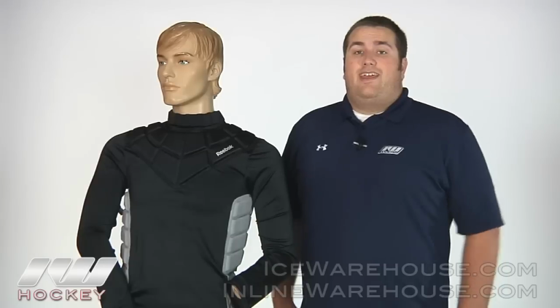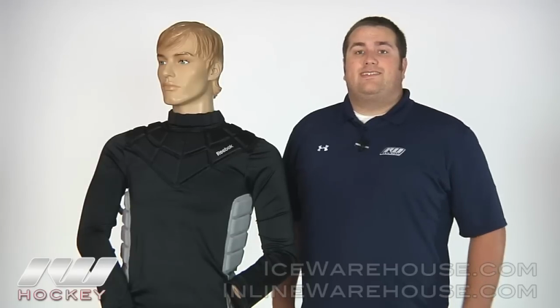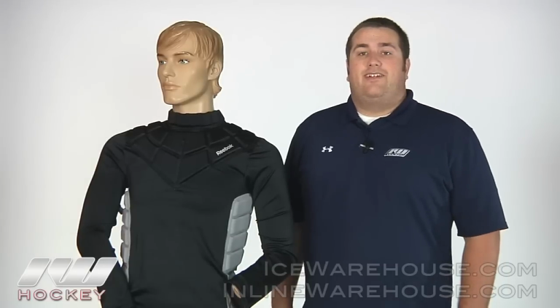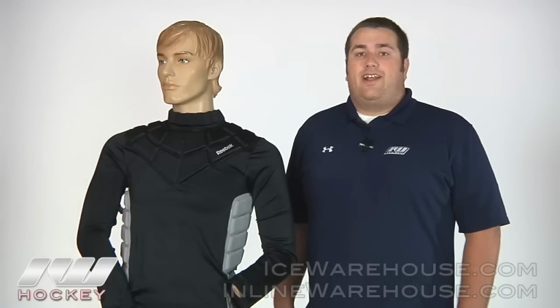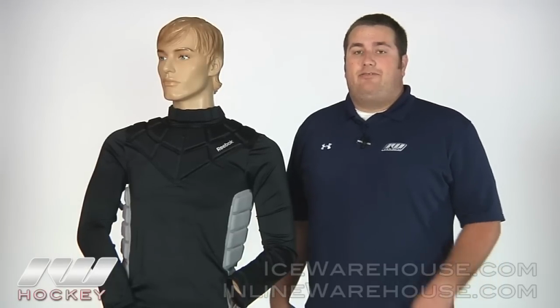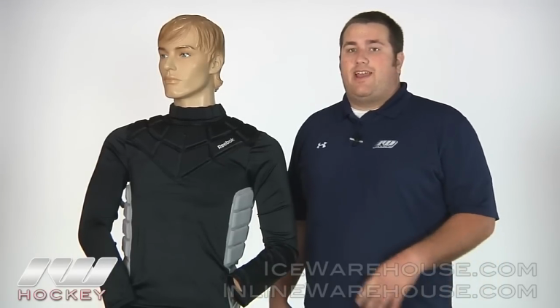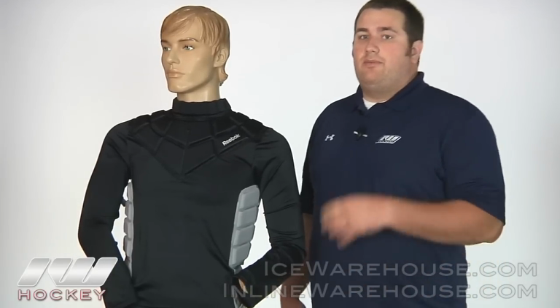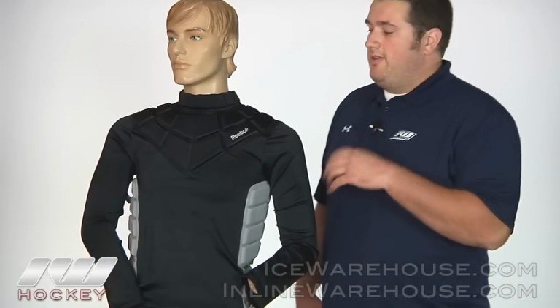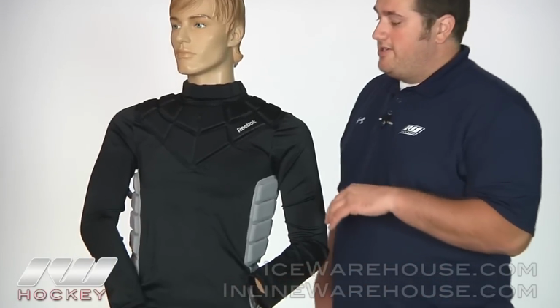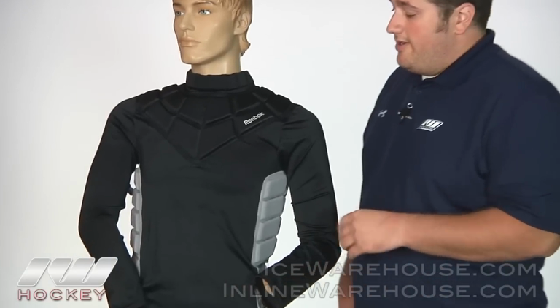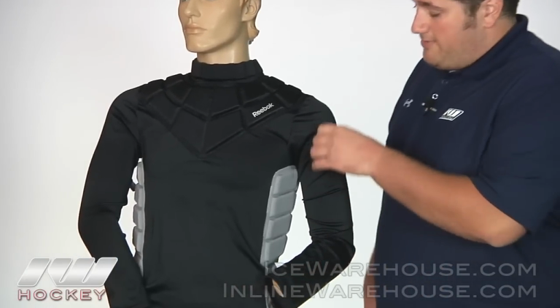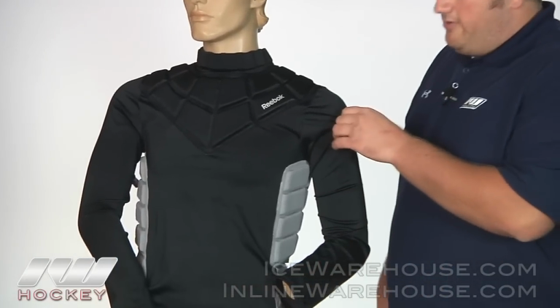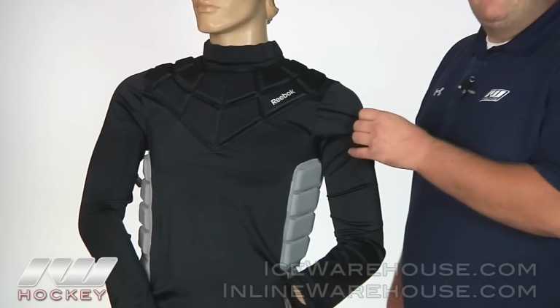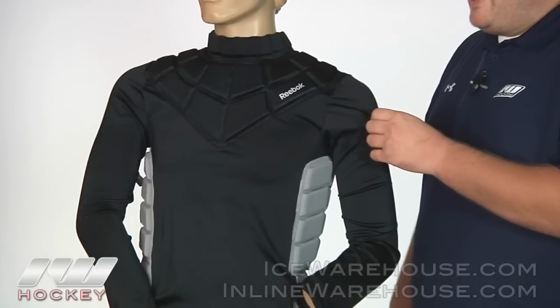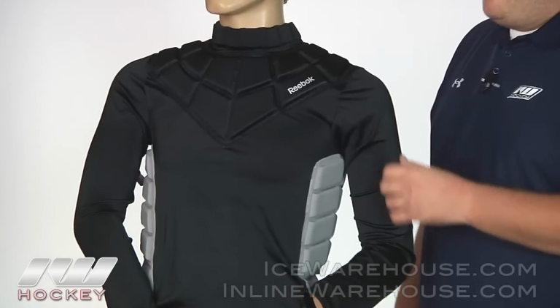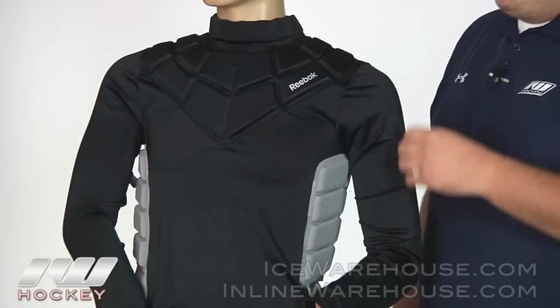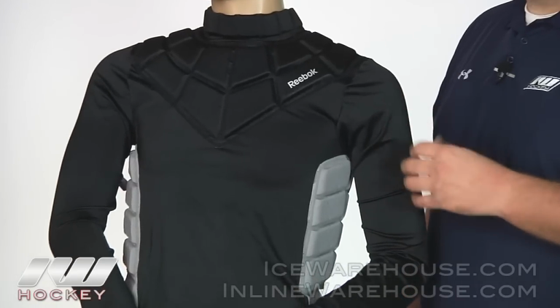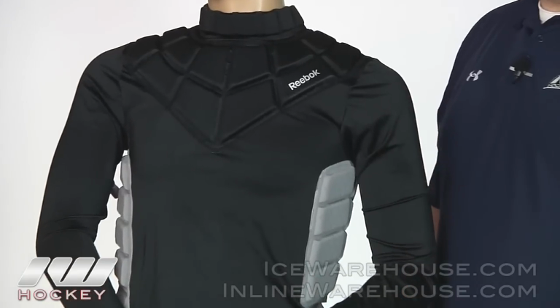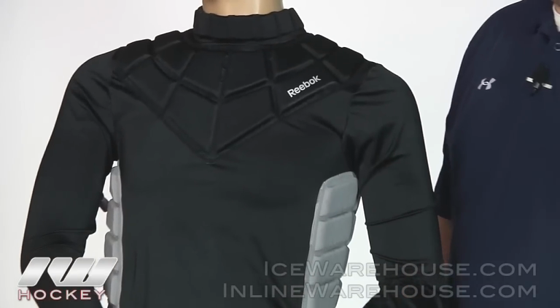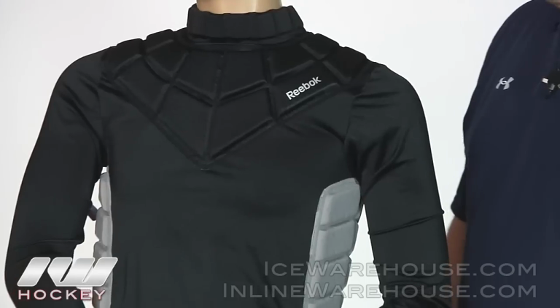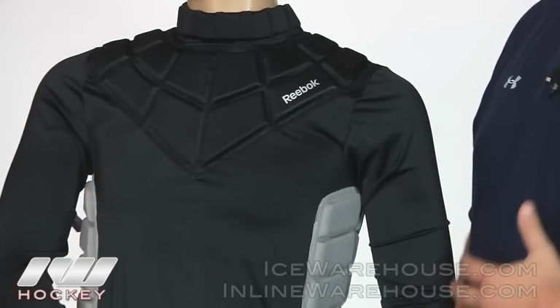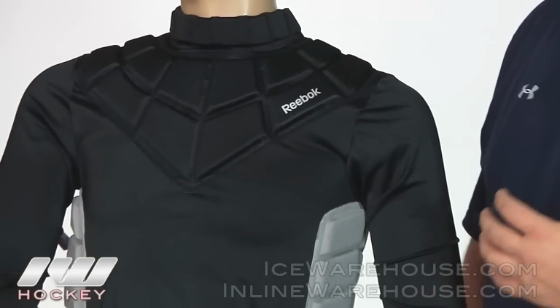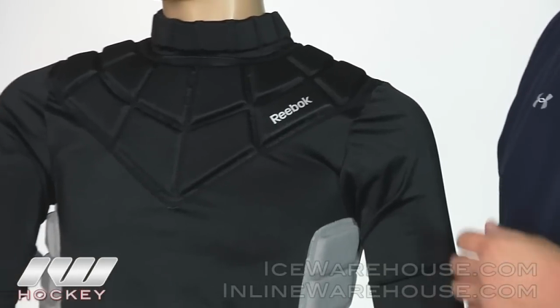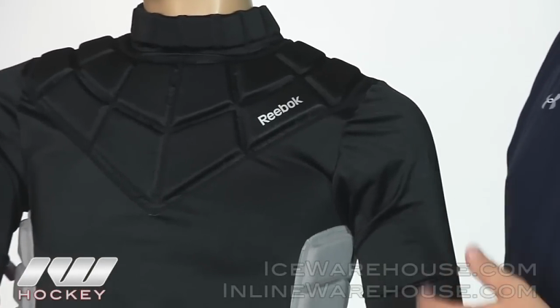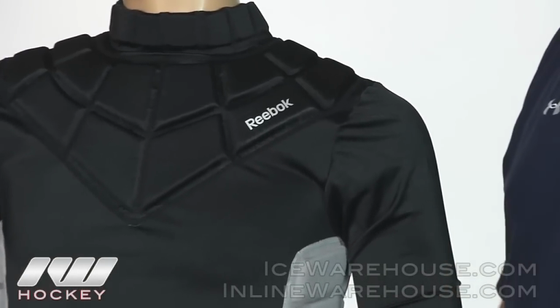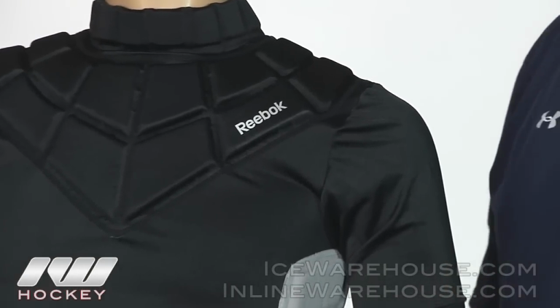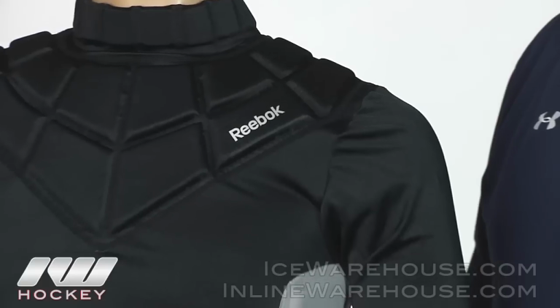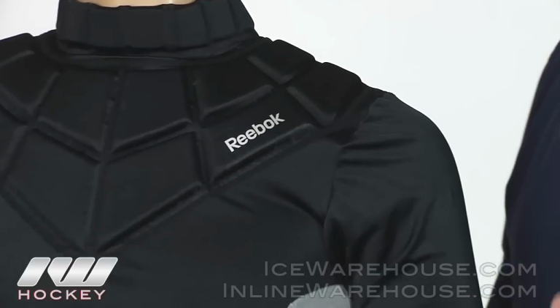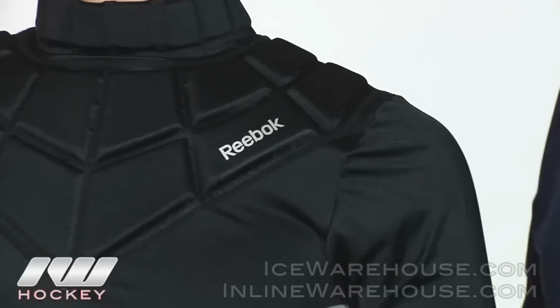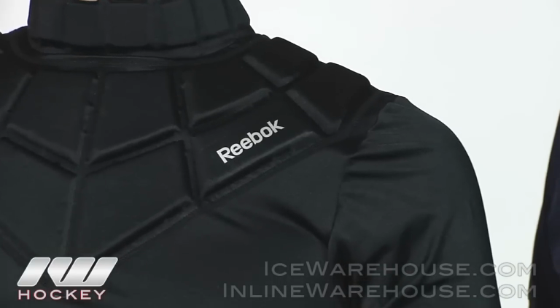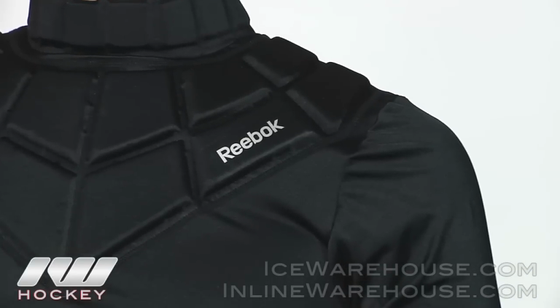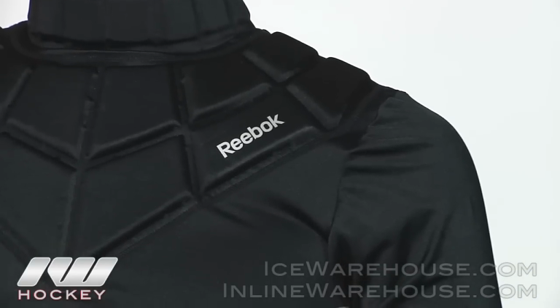Hey guys, this is Eric here at the warehouse and today we are going to check out the Reebok goalie padded shirt. Starting out with the material, they are going to be using the Reebok Play Dry material, which is basically going to help keep the body nice and cool but also going to help you stay nice and dry as well.